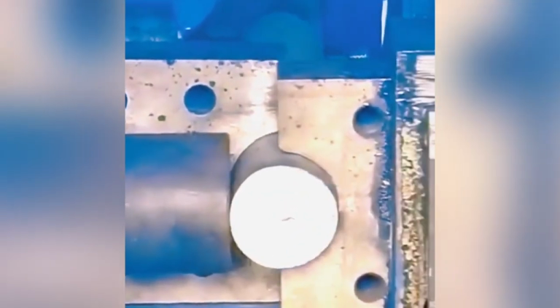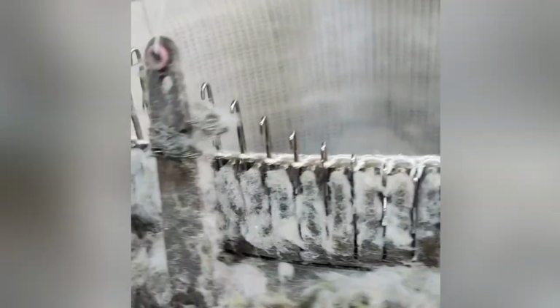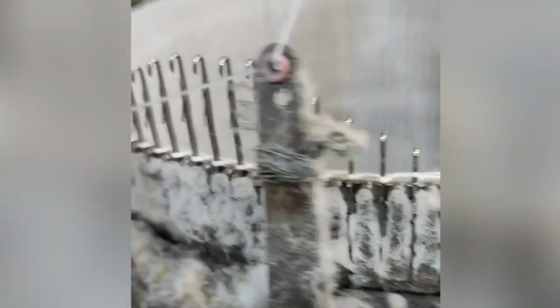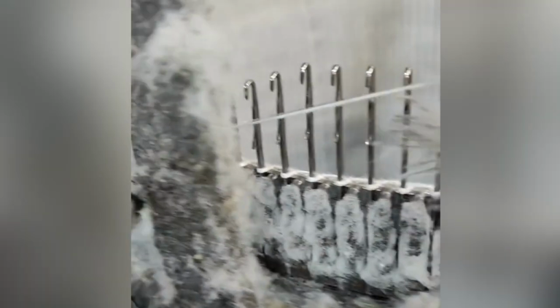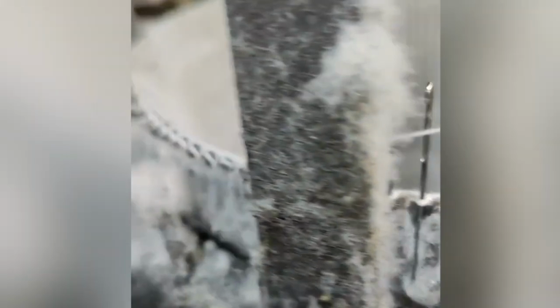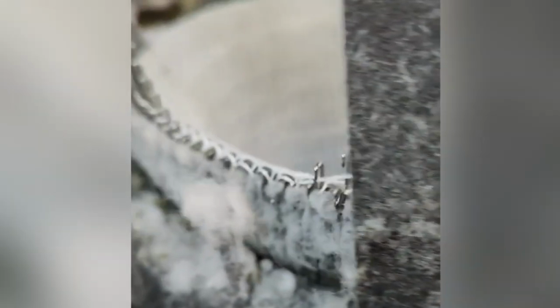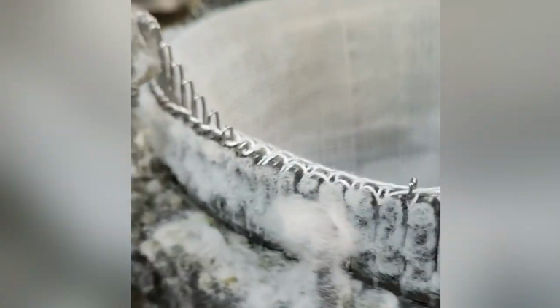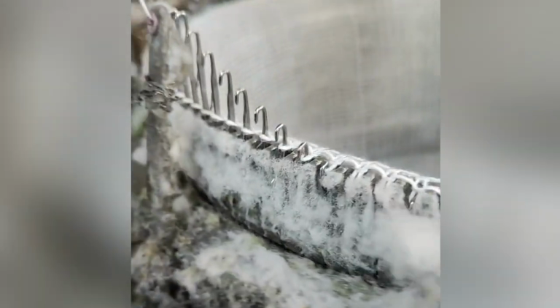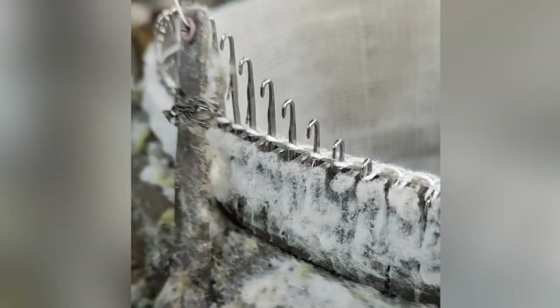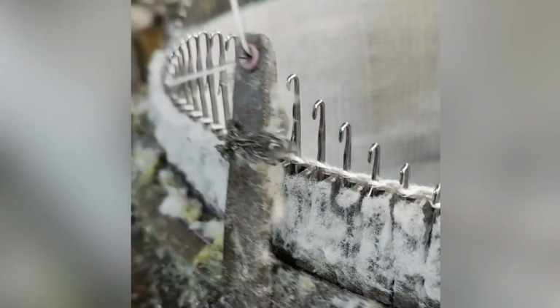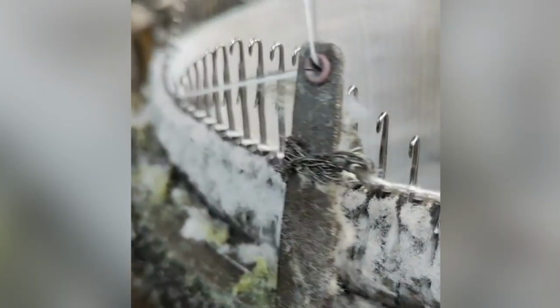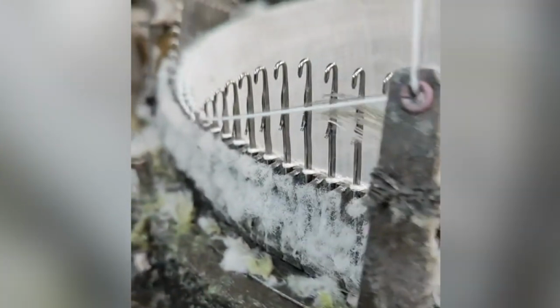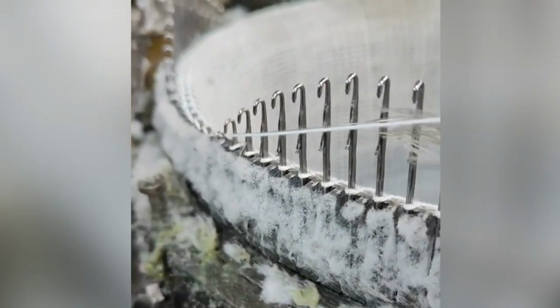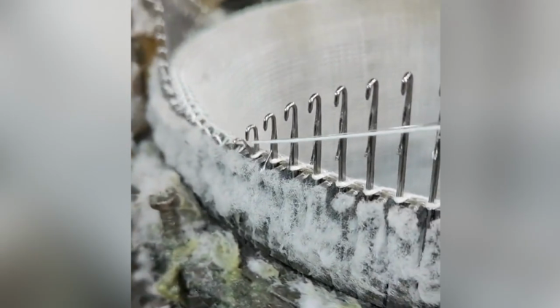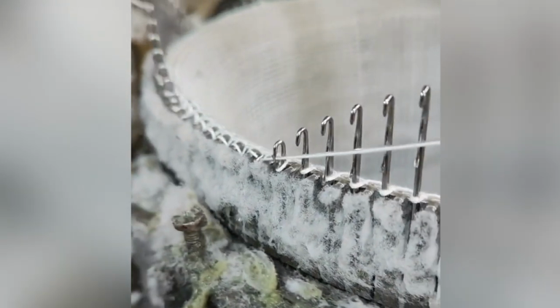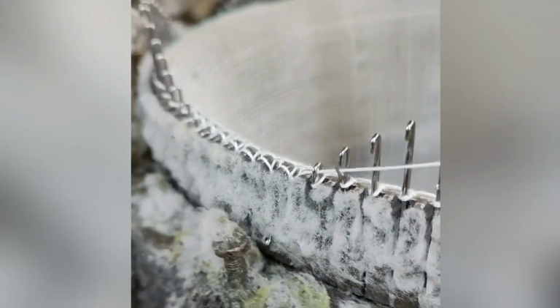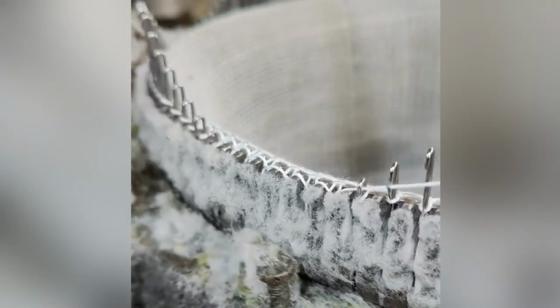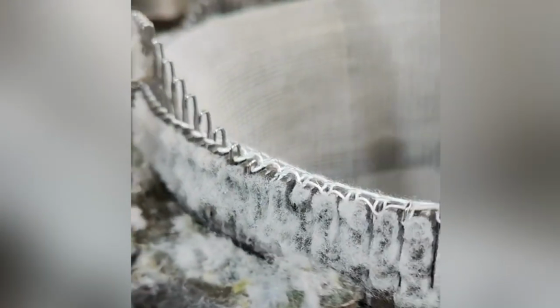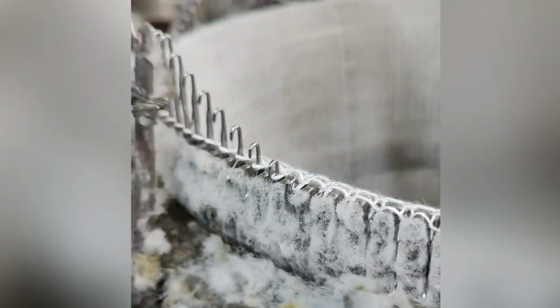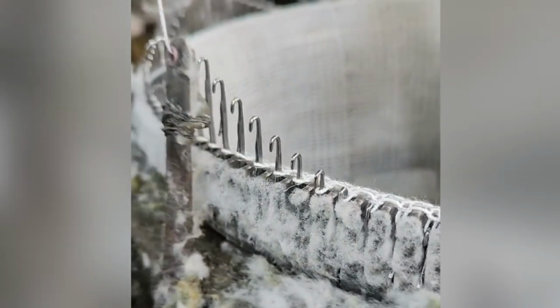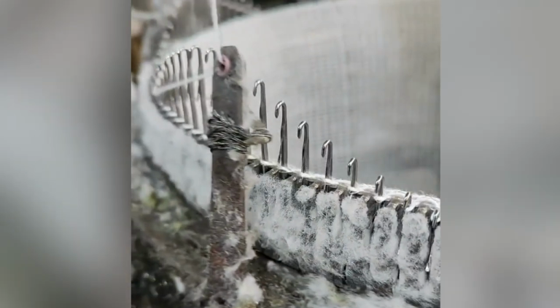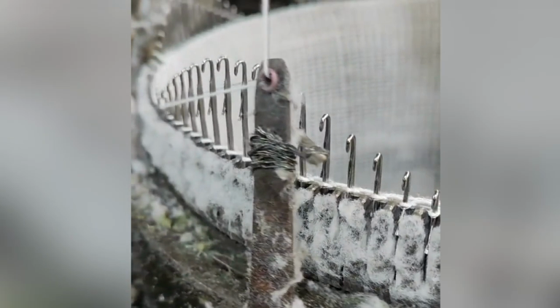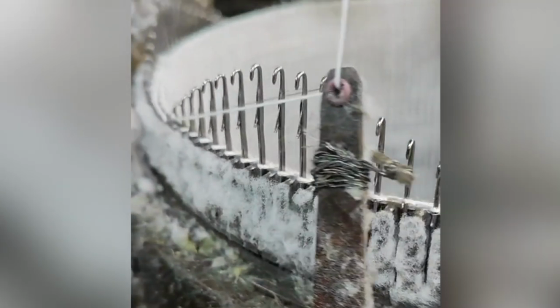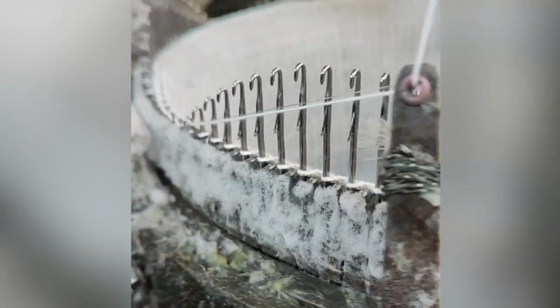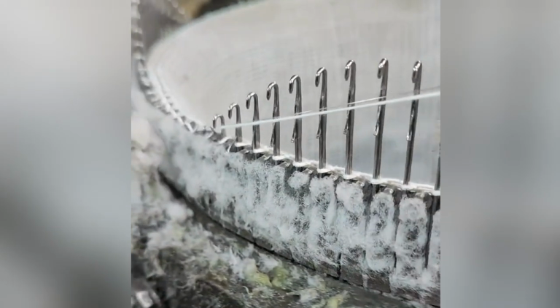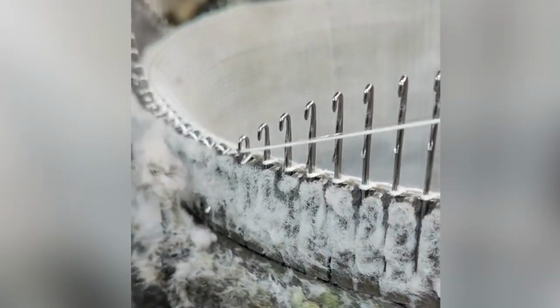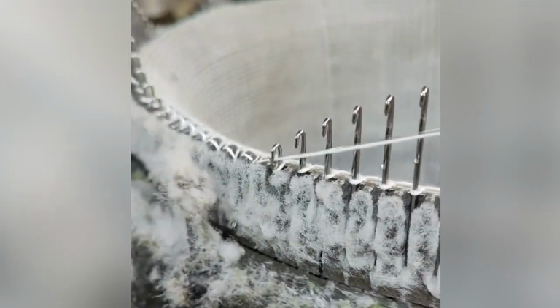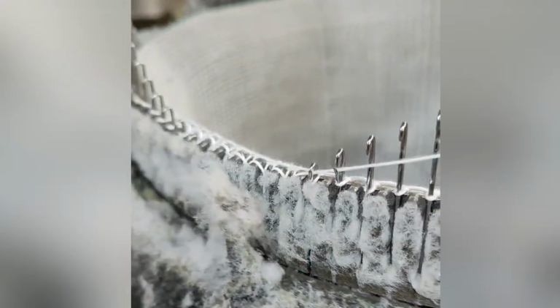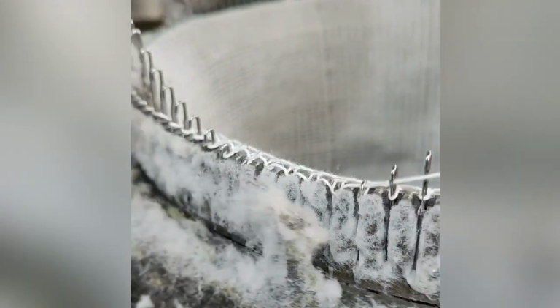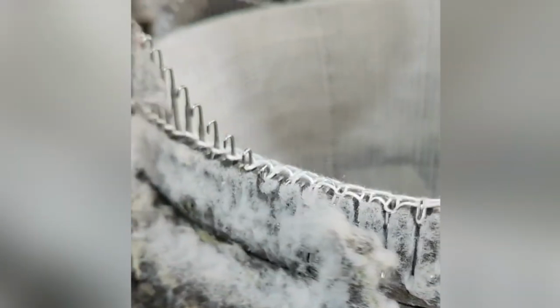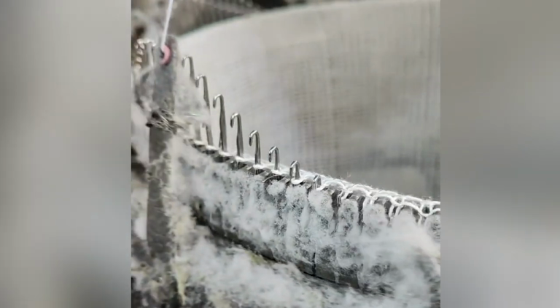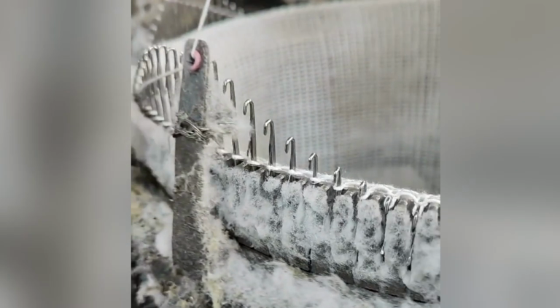A sewing machine stitches fabric together using a needle and thread working together in an up and down motion. While early sewing machines were powered manually, usually with the operator spinning a wheel, modern sewing machines are powered by electricity.